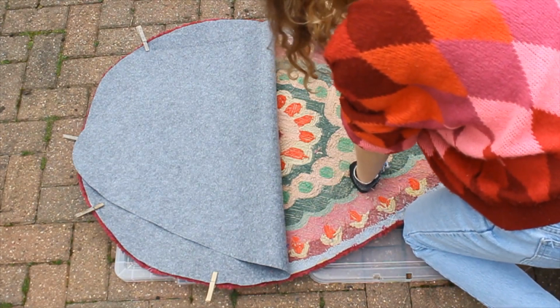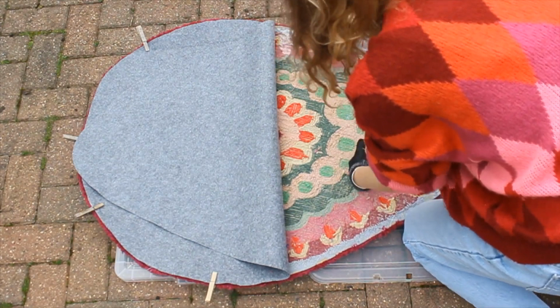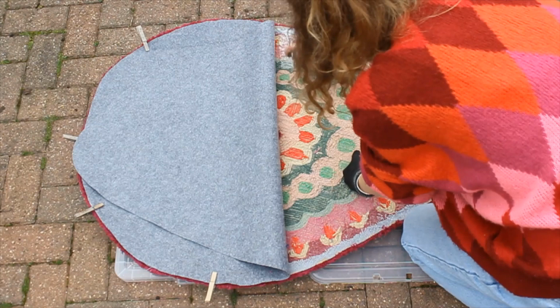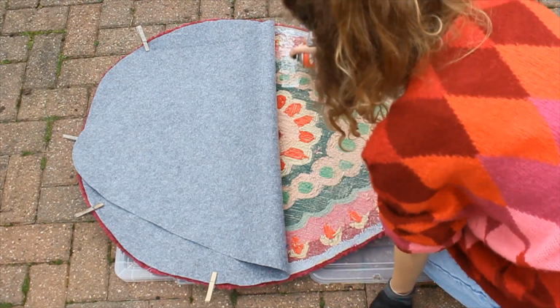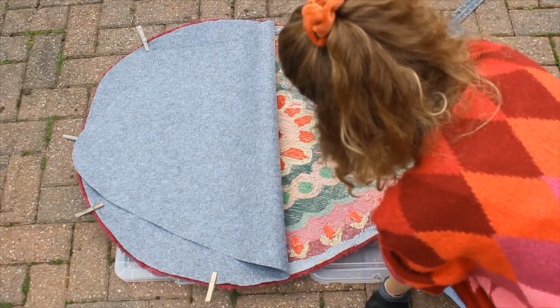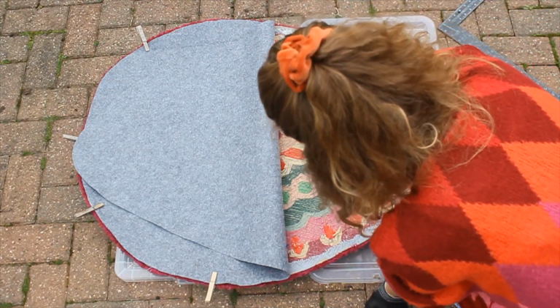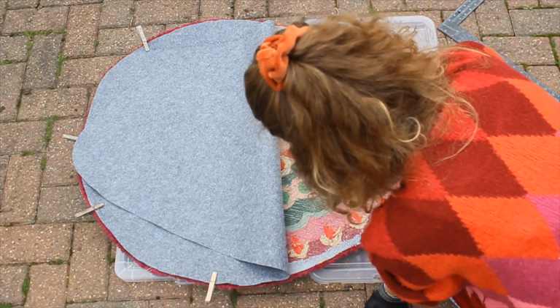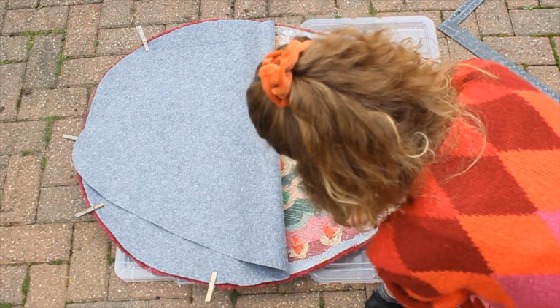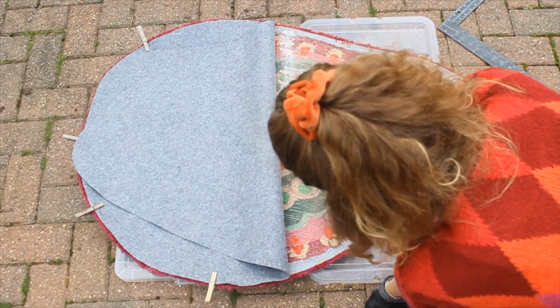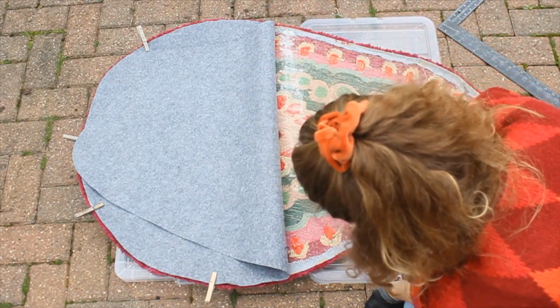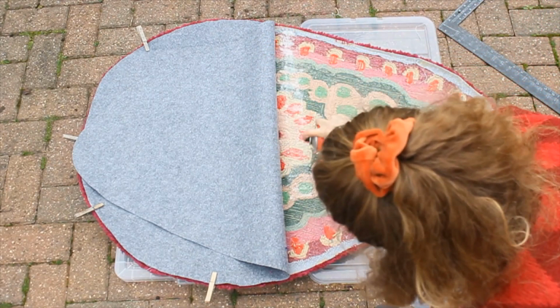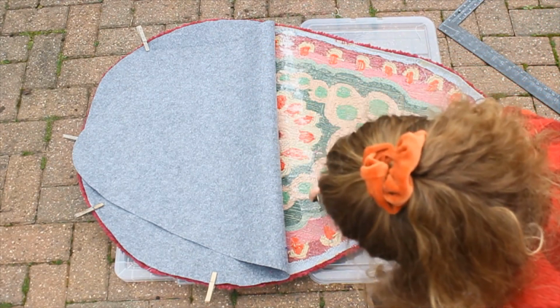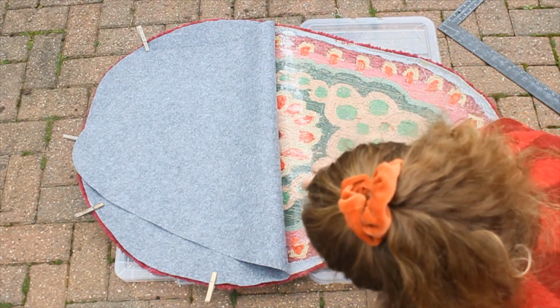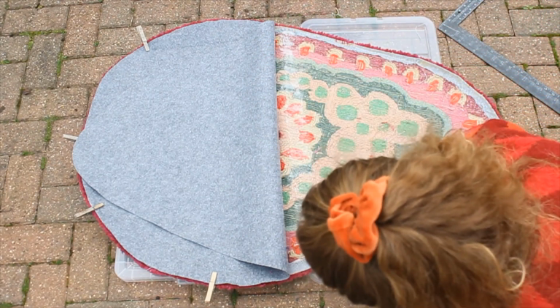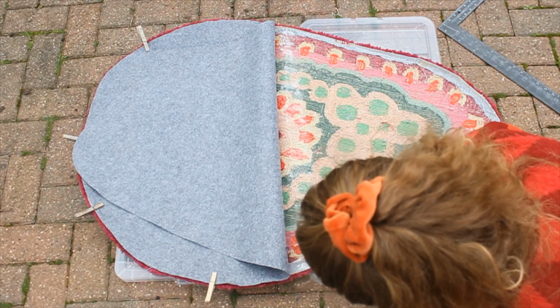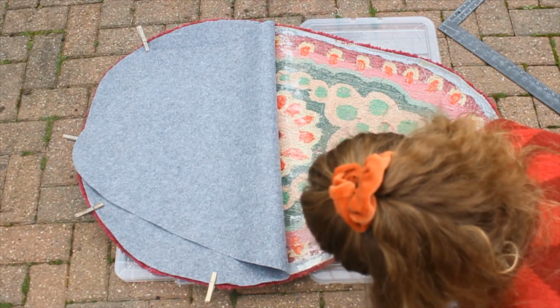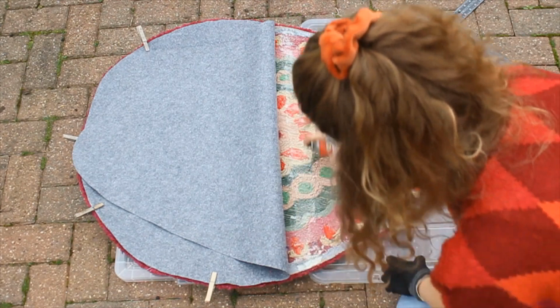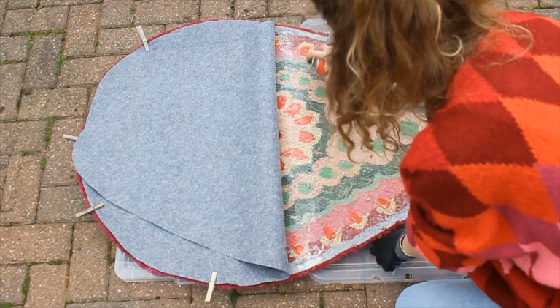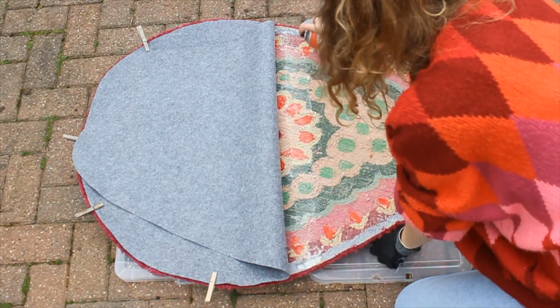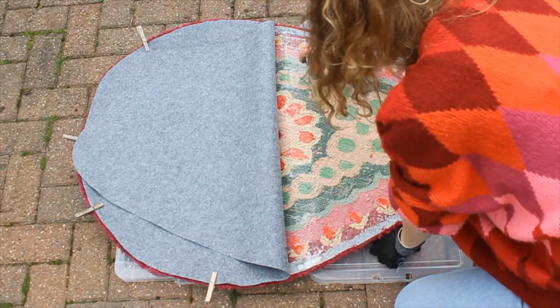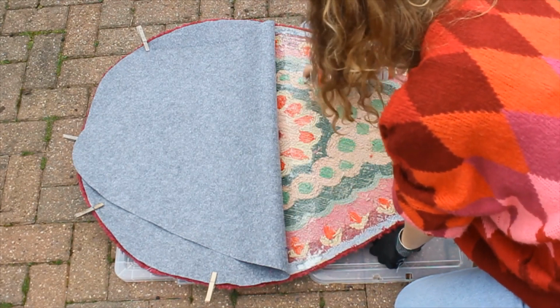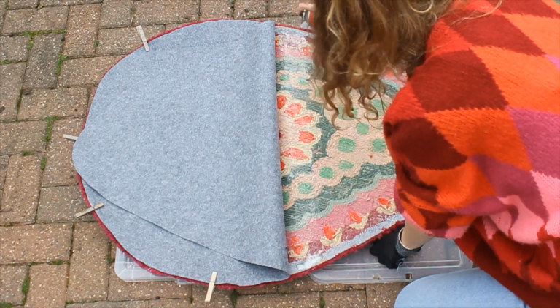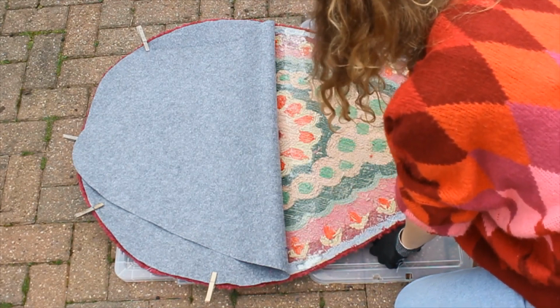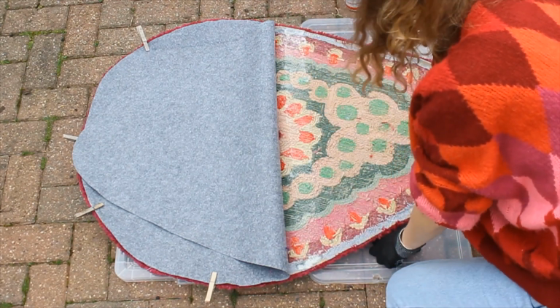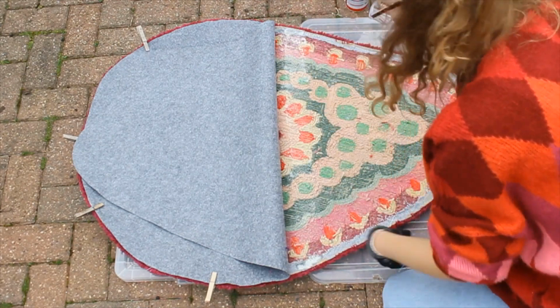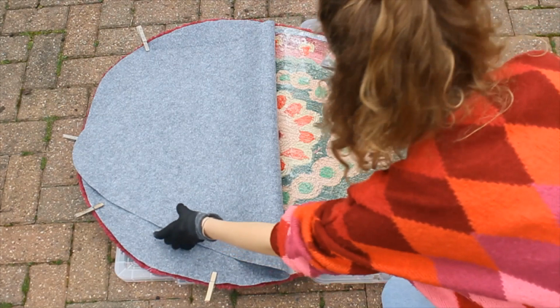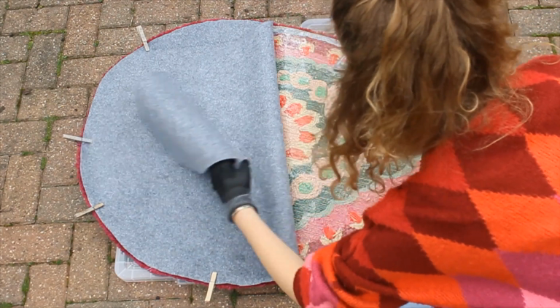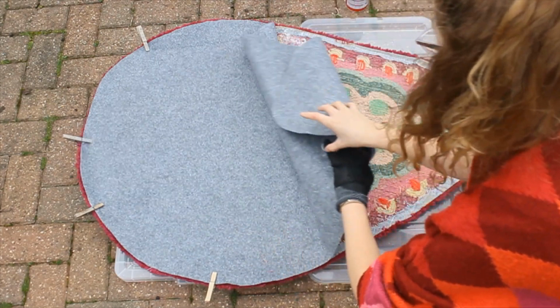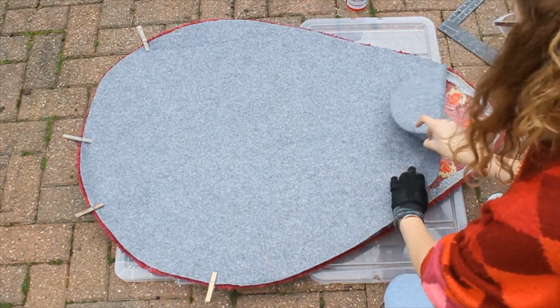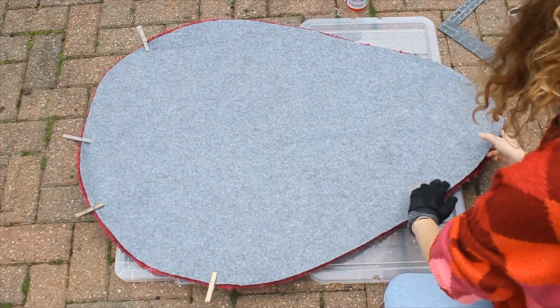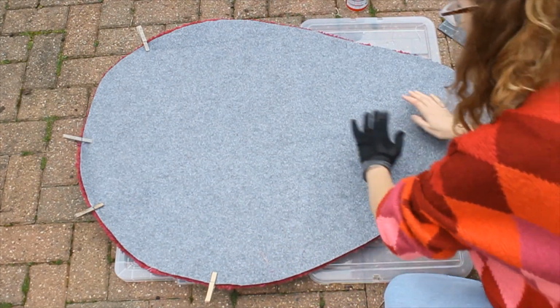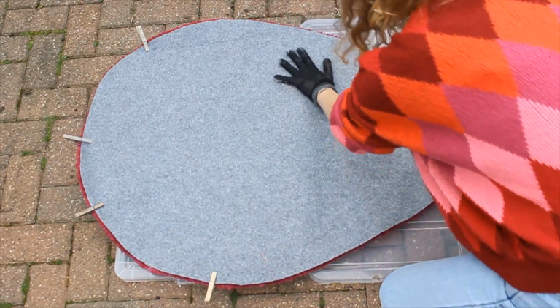As you can see, I'm spraying the adhesive down the latex side of the rug and then I'll go ahead and press the felt and the back of the rug together. Repeat this process until you've covered the entire back of the rug in adhesive spray.